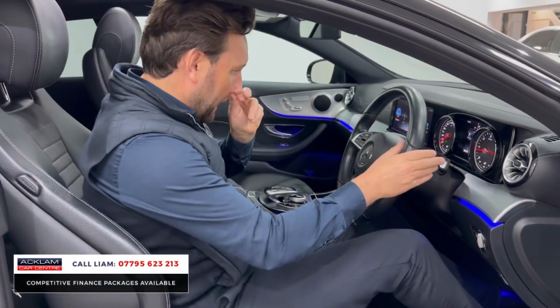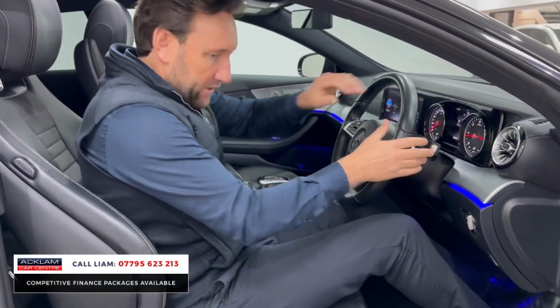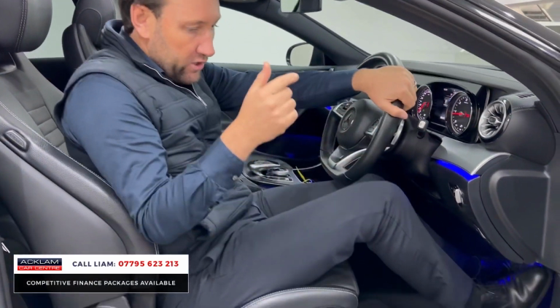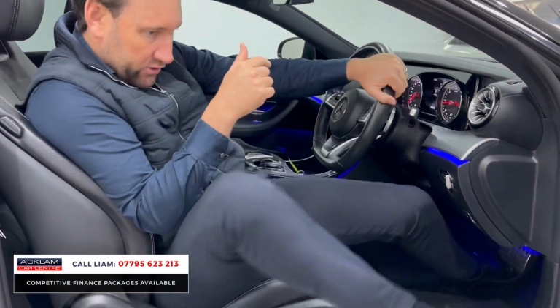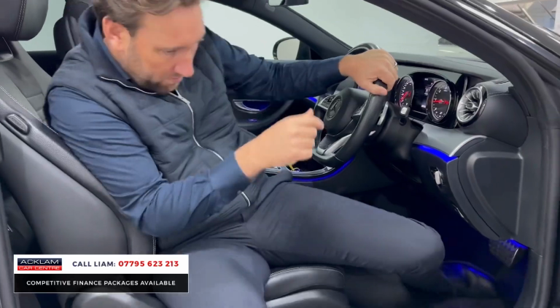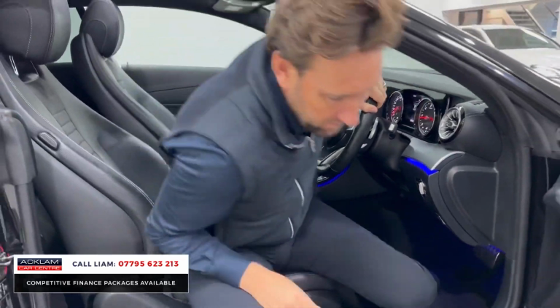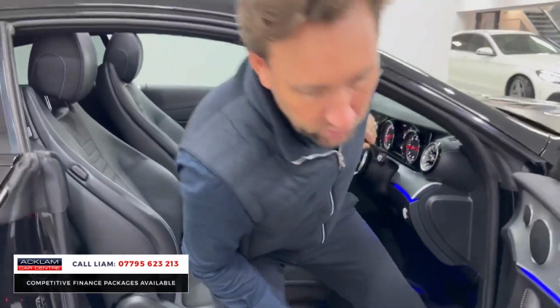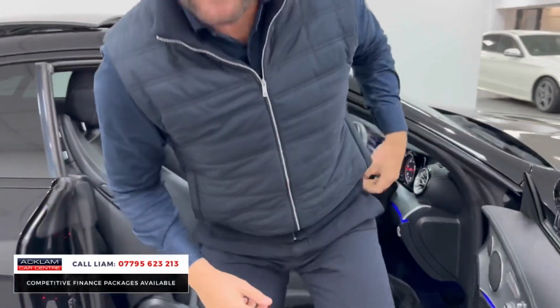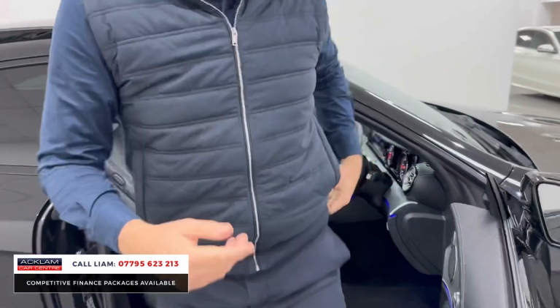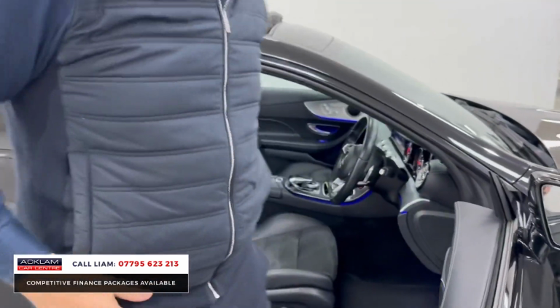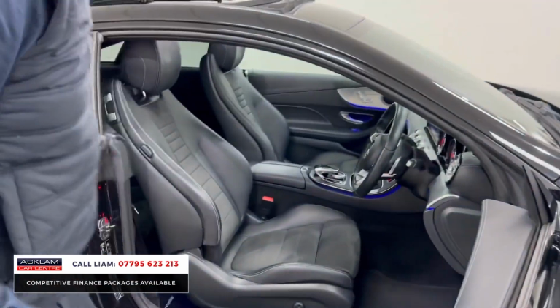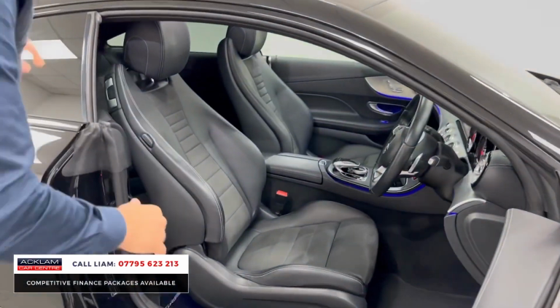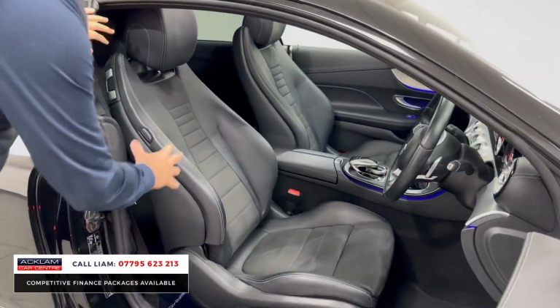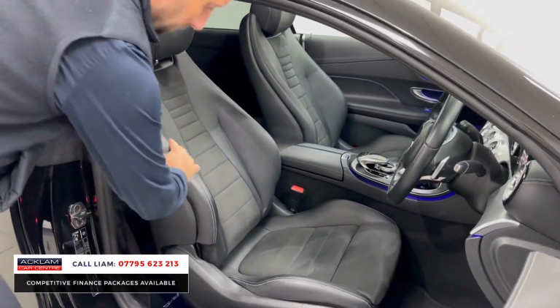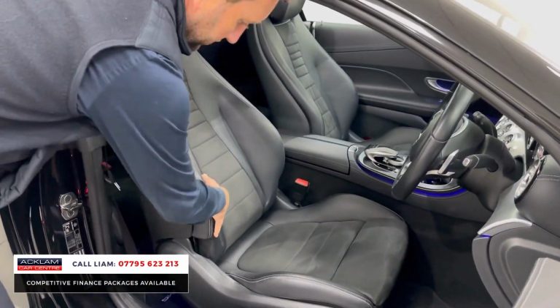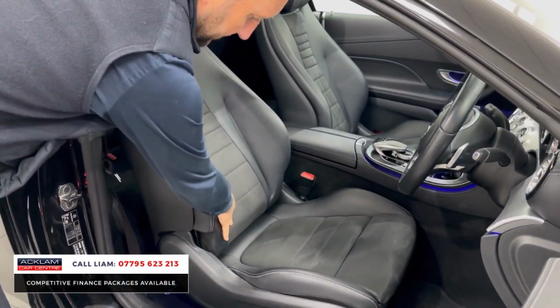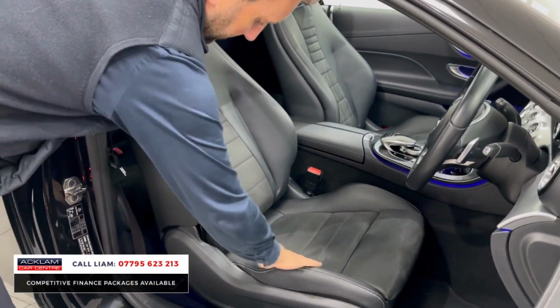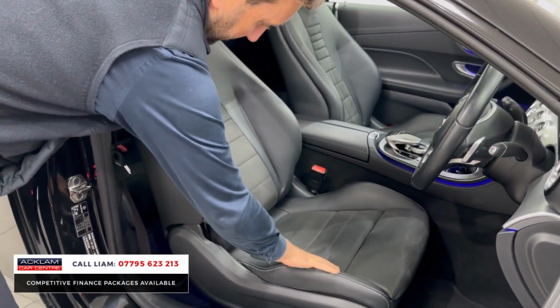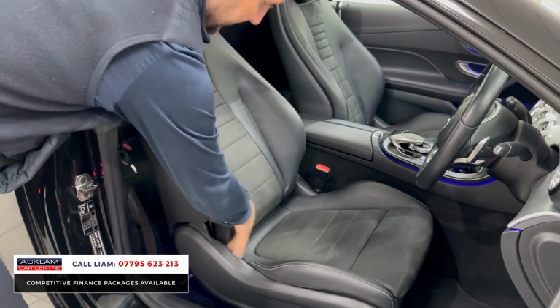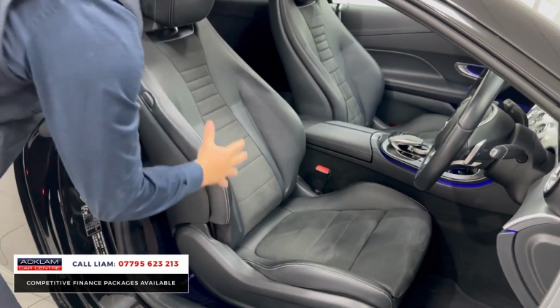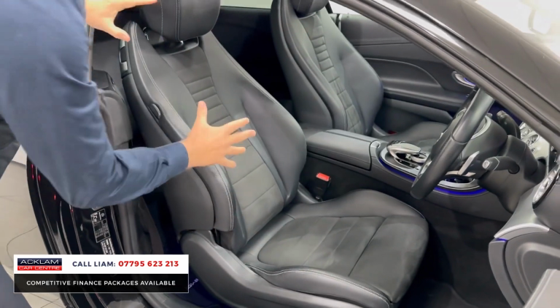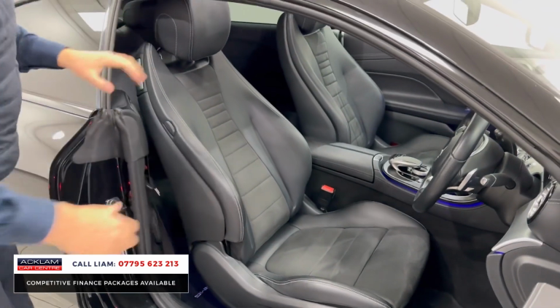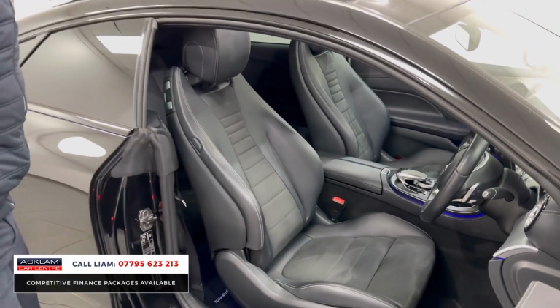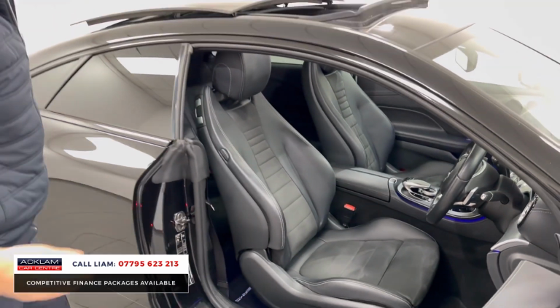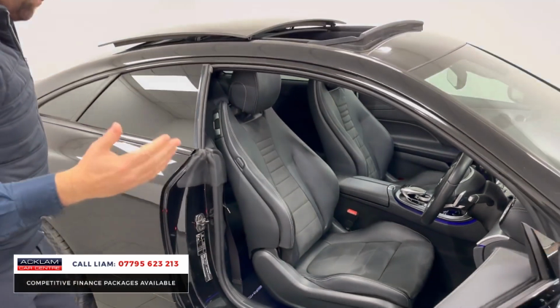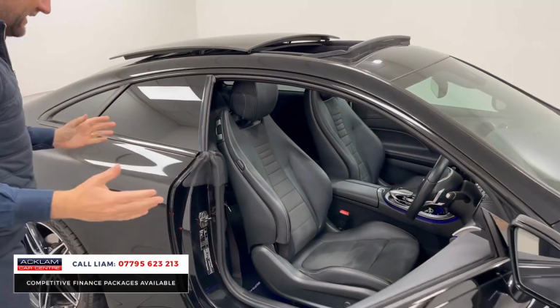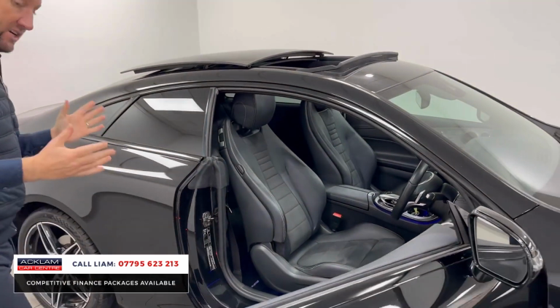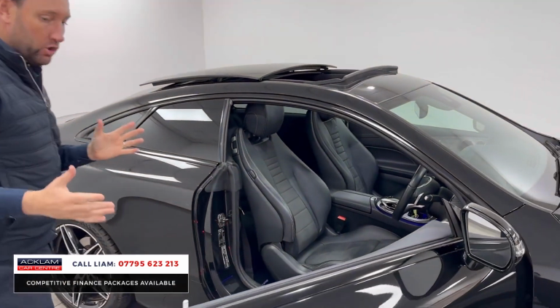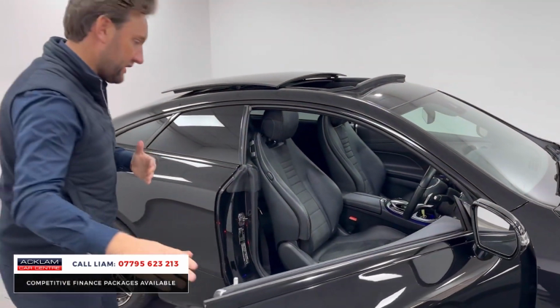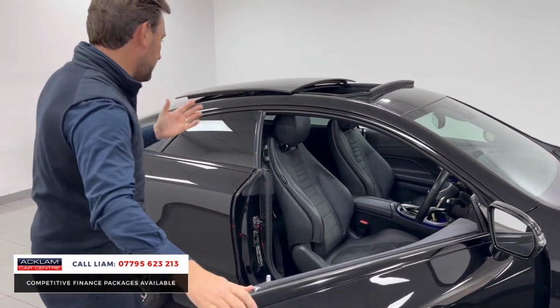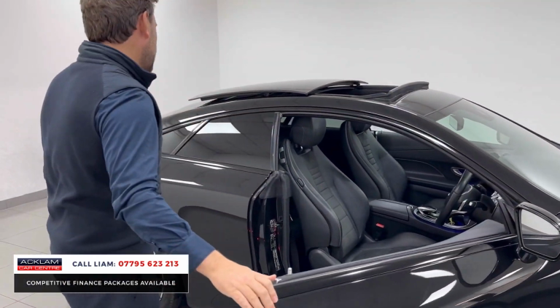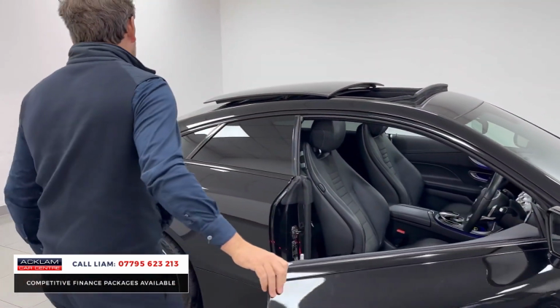Just a lovely car, half leather with alcantara — you can tell. I'll just jump out. If you look at the seat, look at the bolster and everything, you can see it's been looked after.